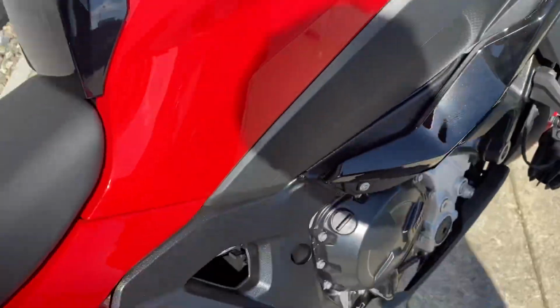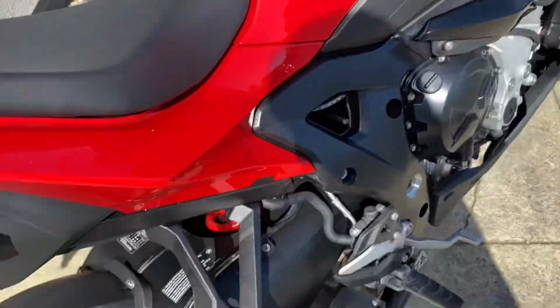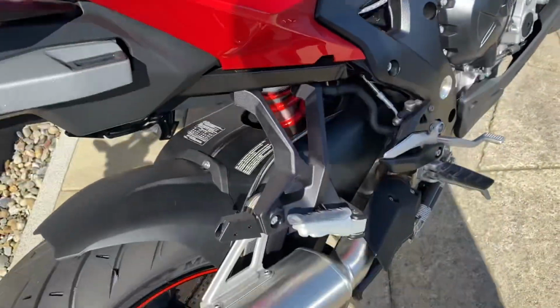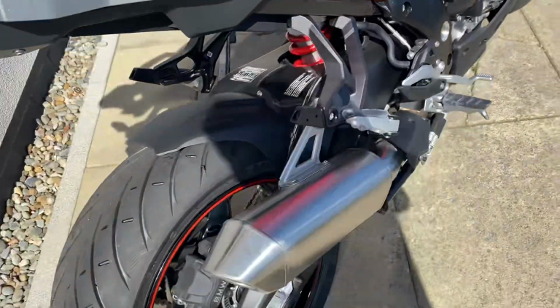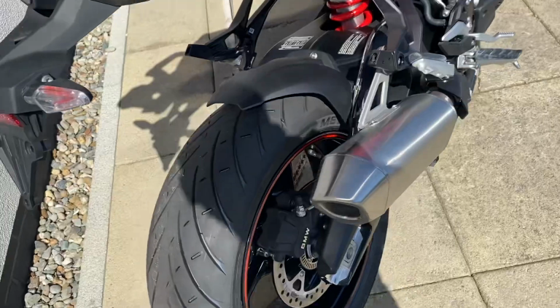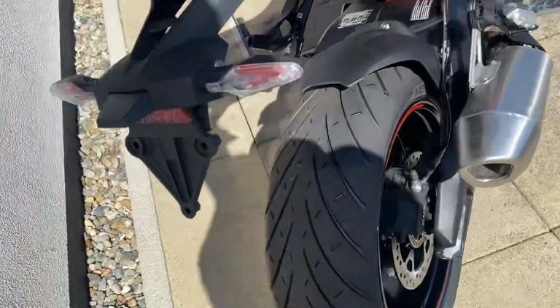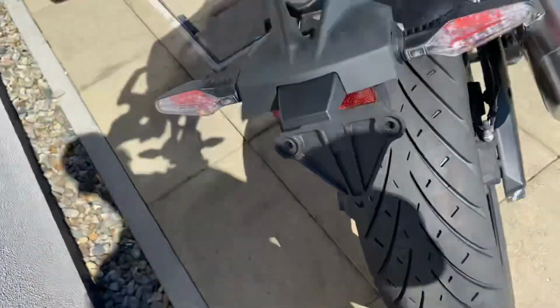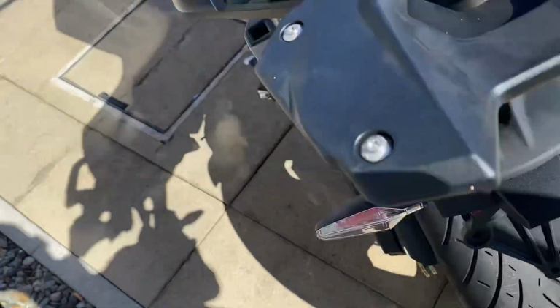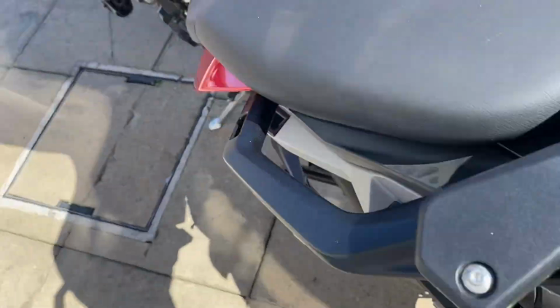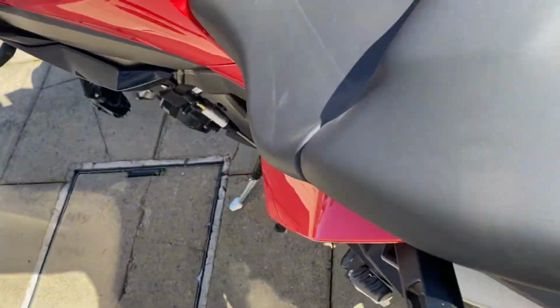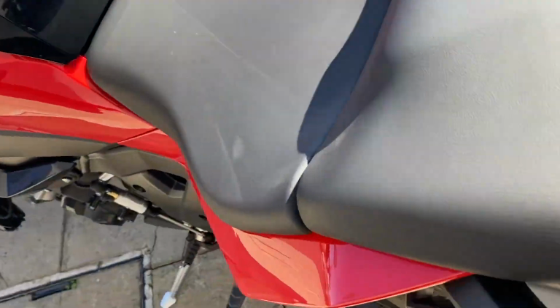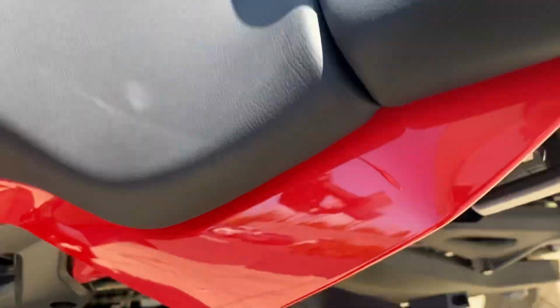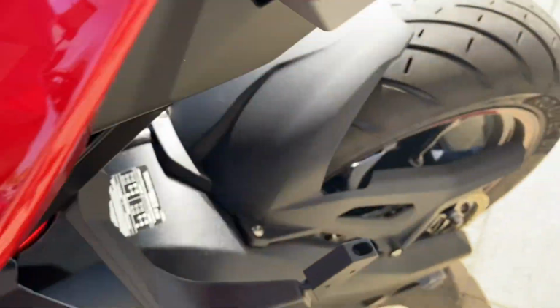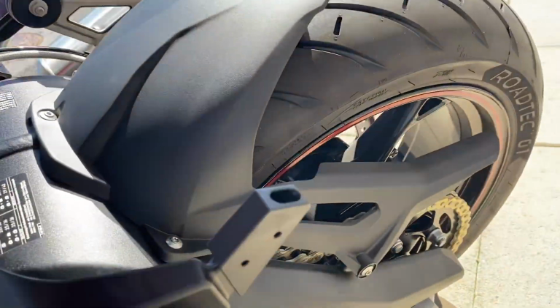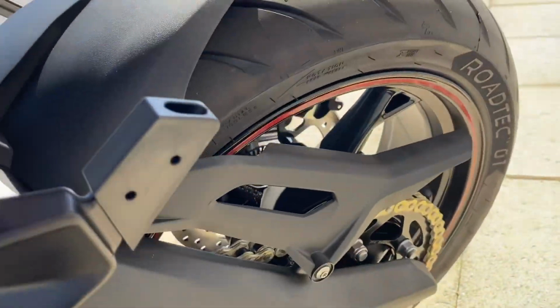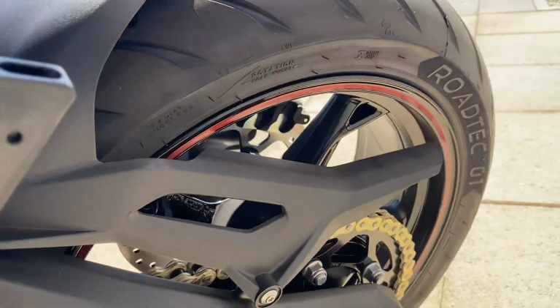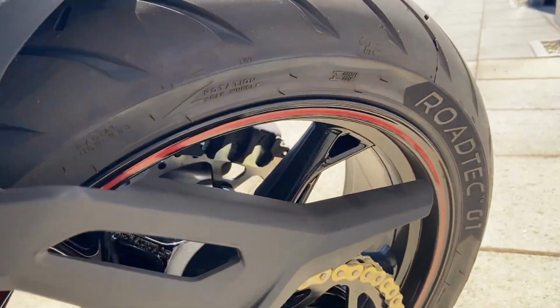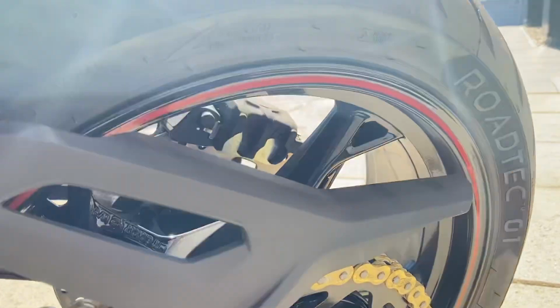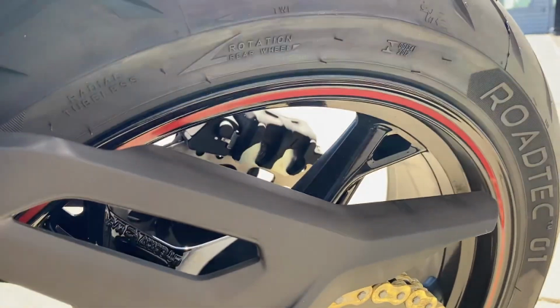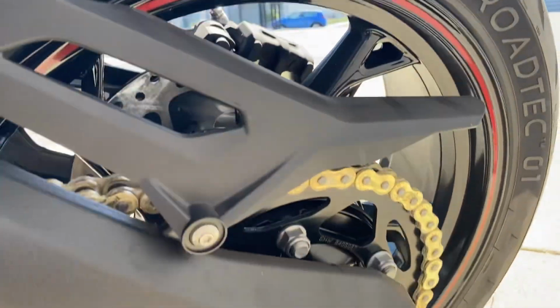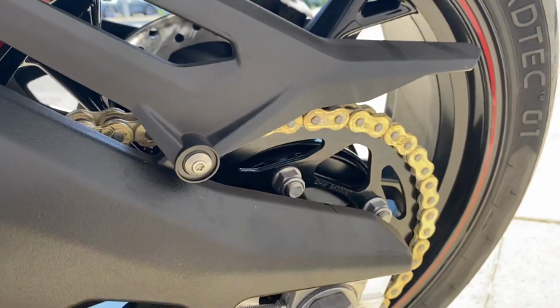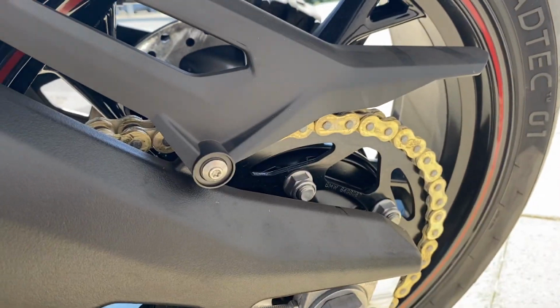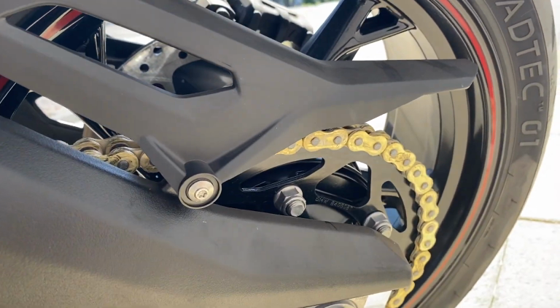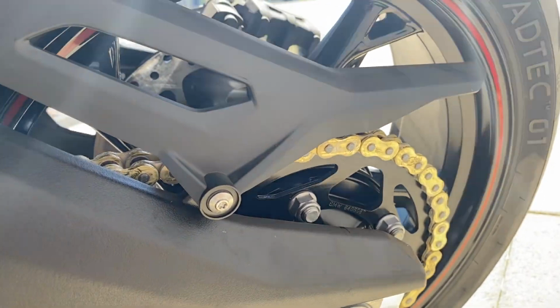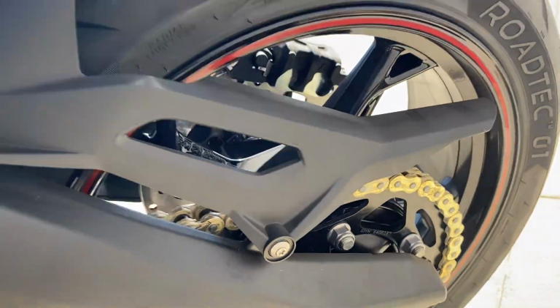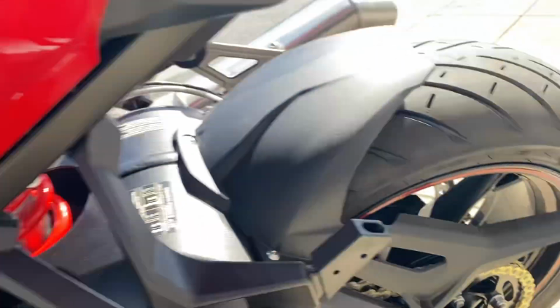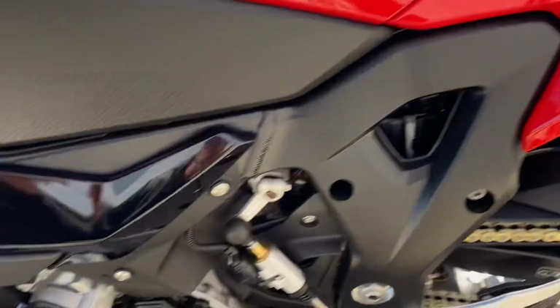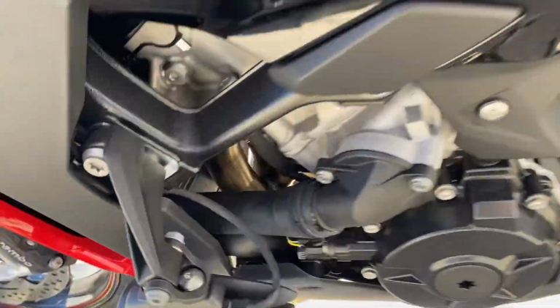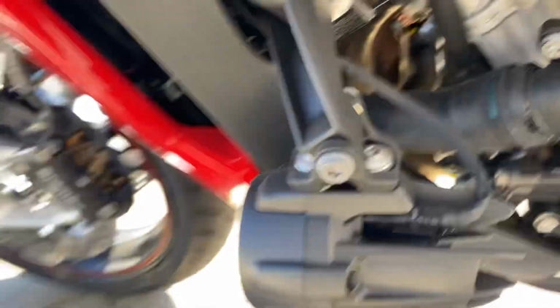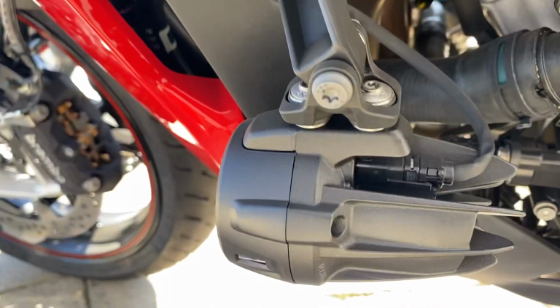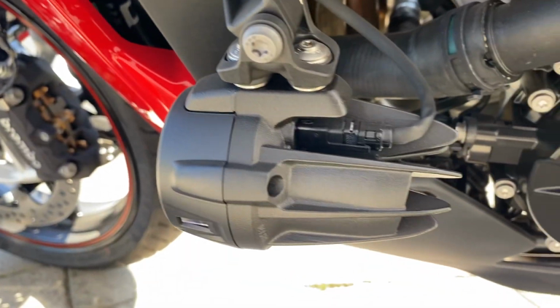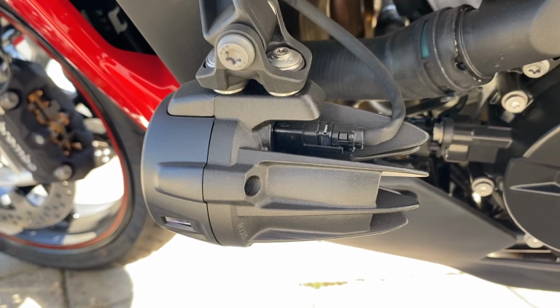This bike also comes with a couple of optional extras. As you can see here, this one has red pin striping on the wheels, the M endurance chain, and you also have the additional fog lights there as well.